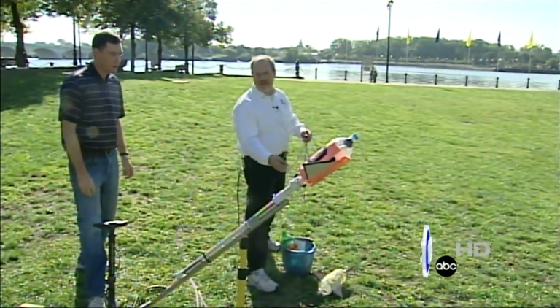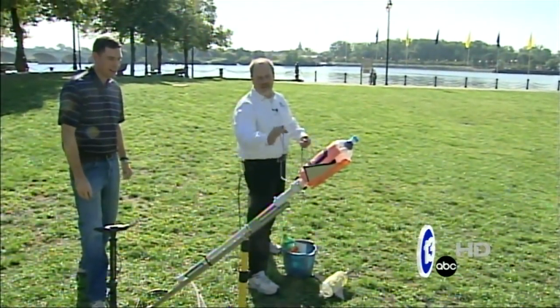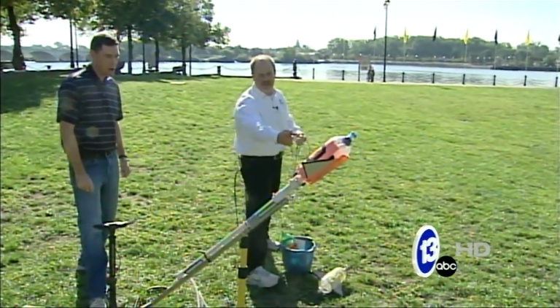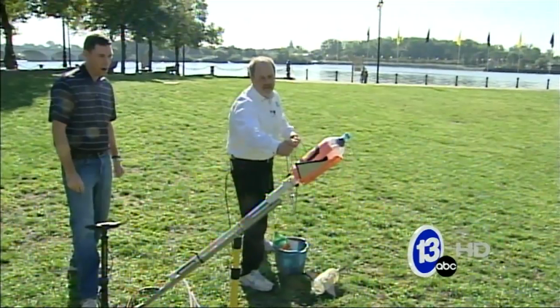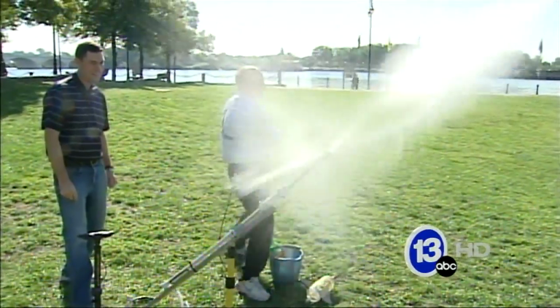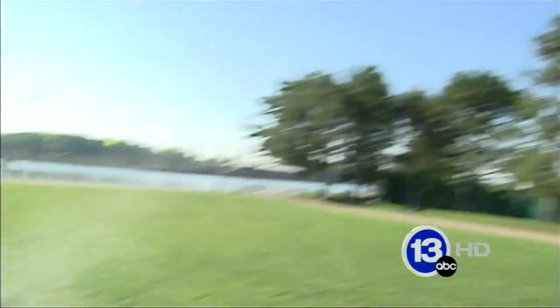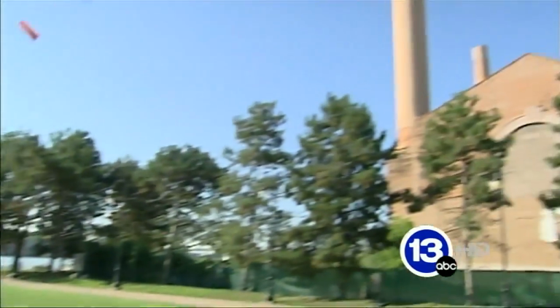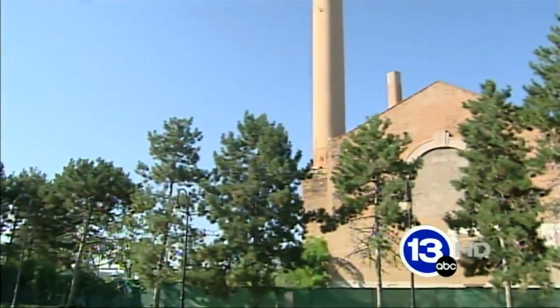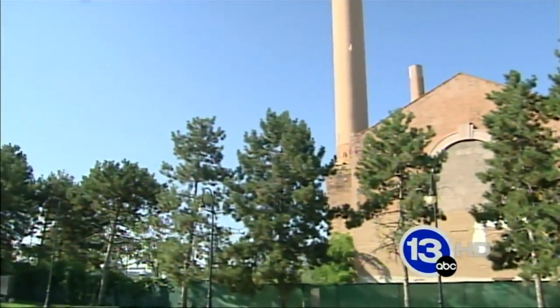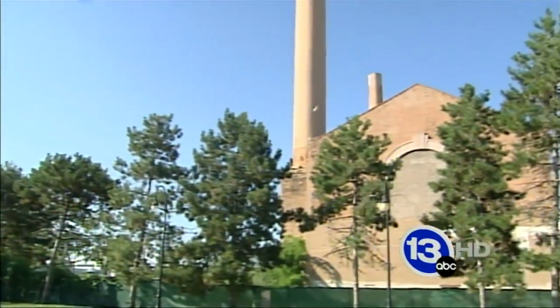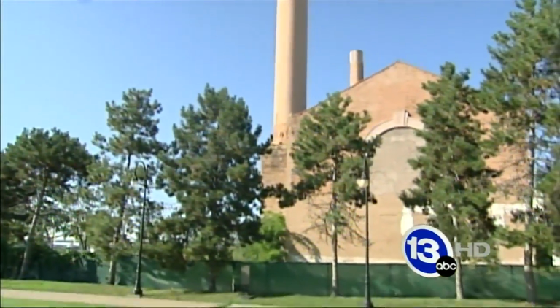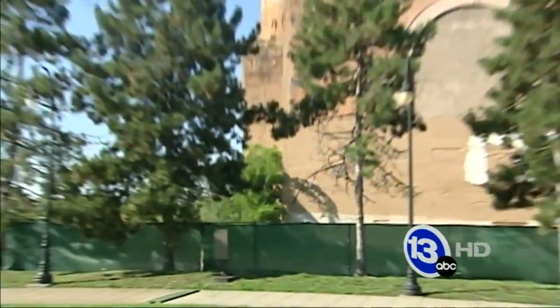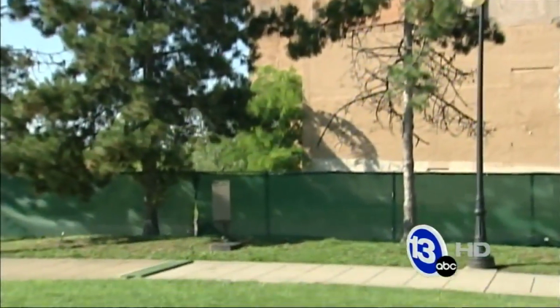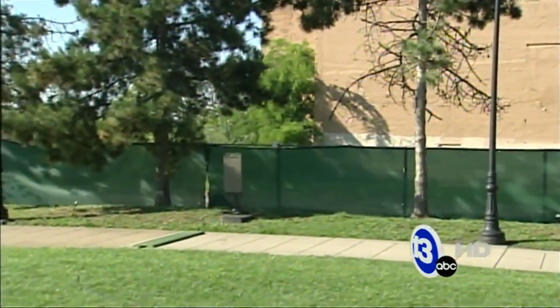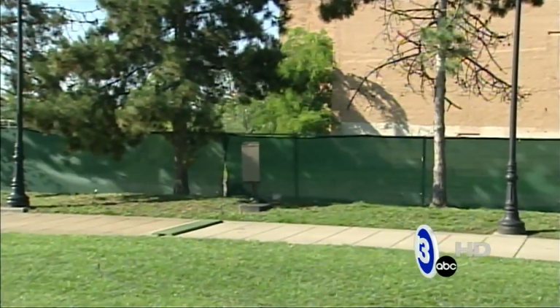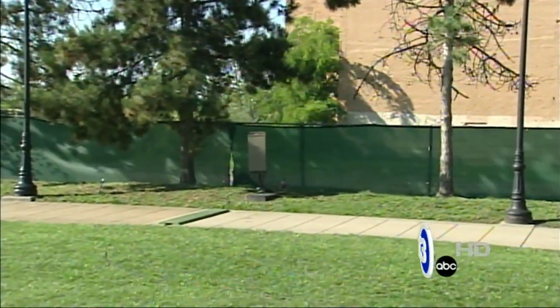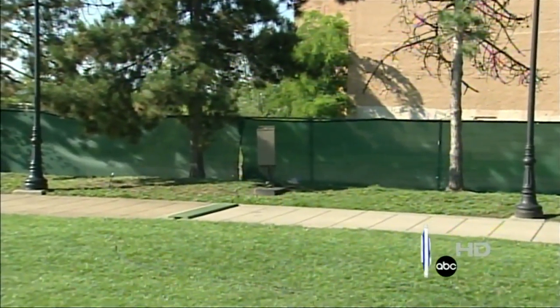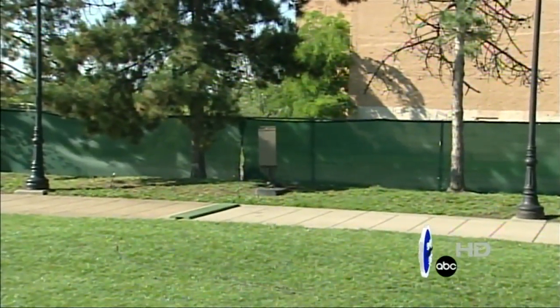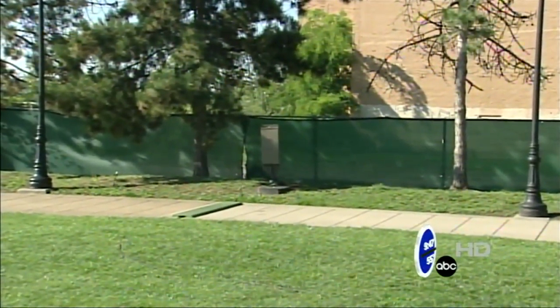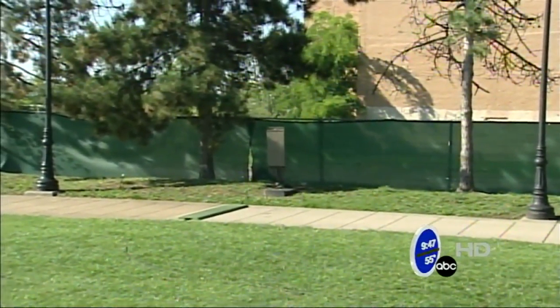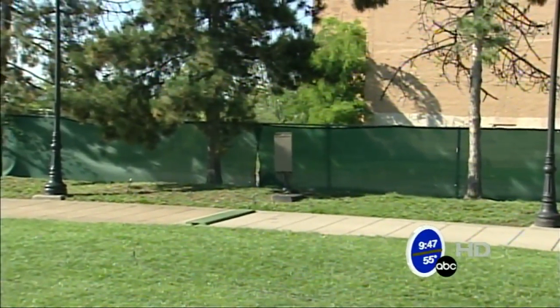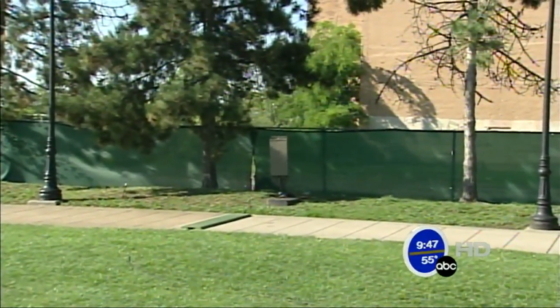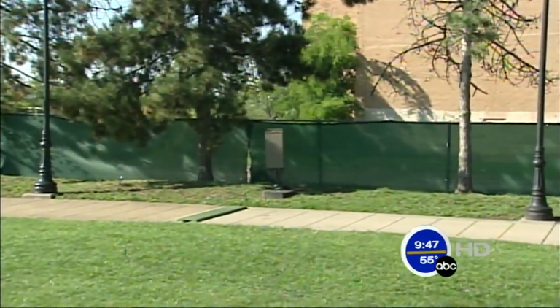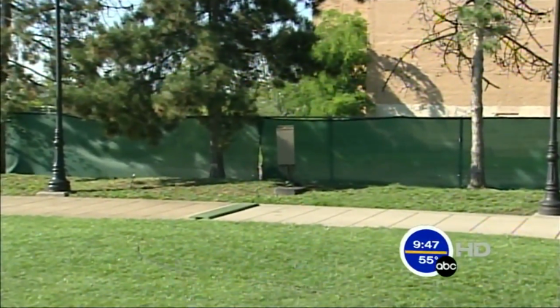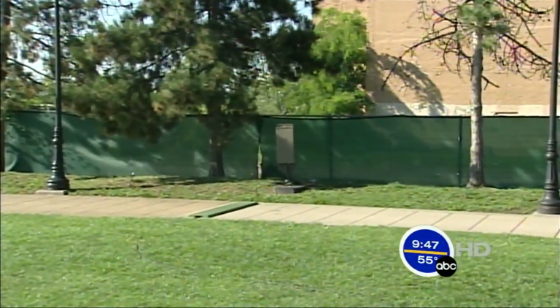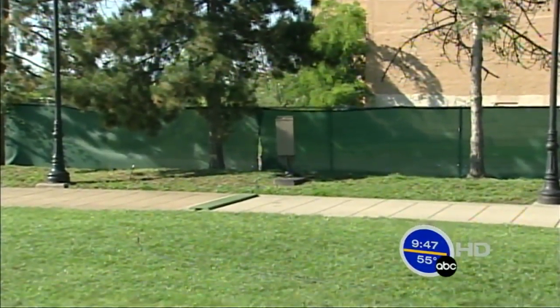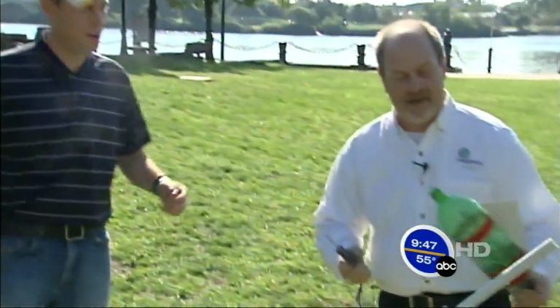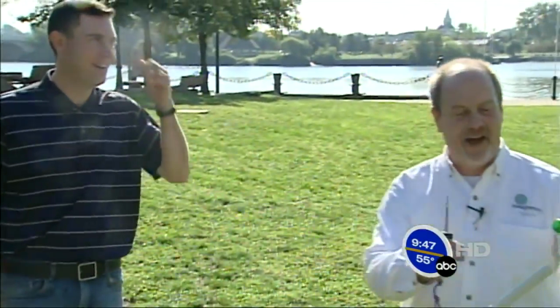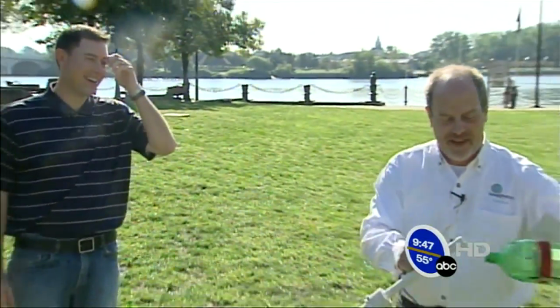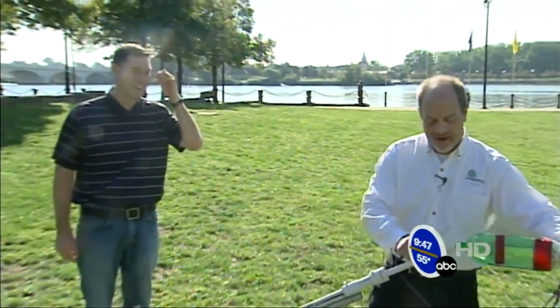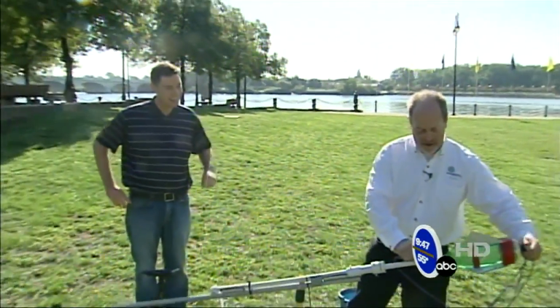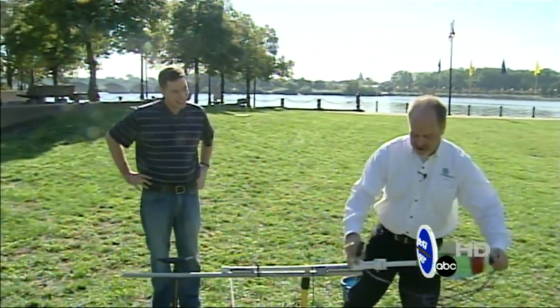Here we go — three, two, one. Looks like we ripped the coating right off the rocket — it hit the fence. That's a ground rule double or something. Well we should try that again — maybe we do it that time. See how I'm gonna blame it on you, Jay.